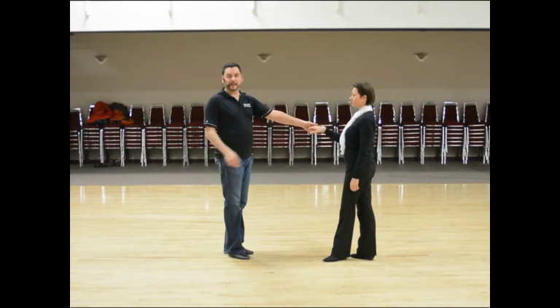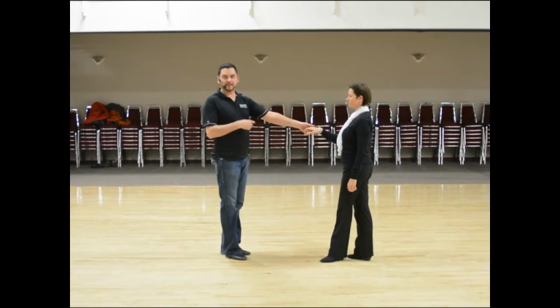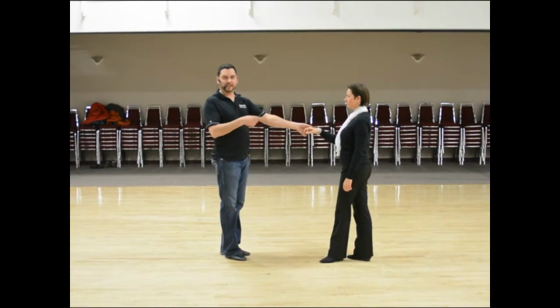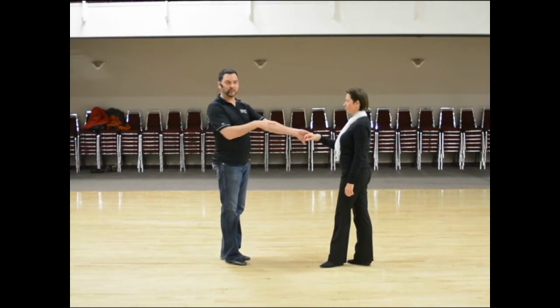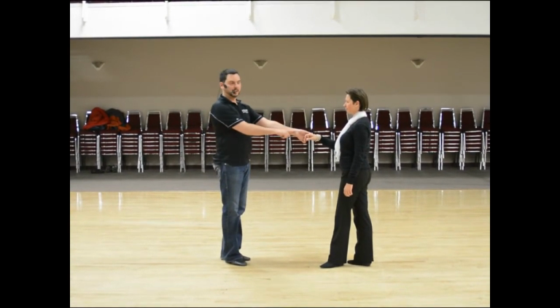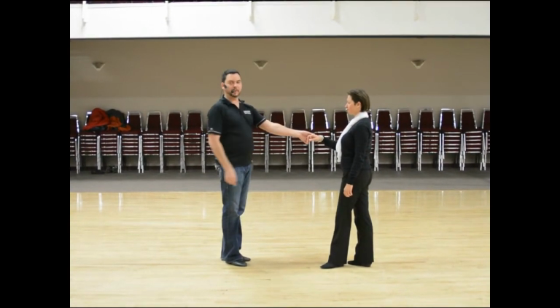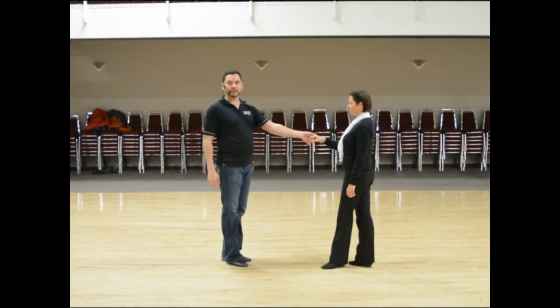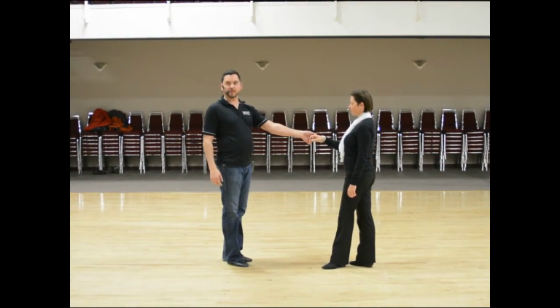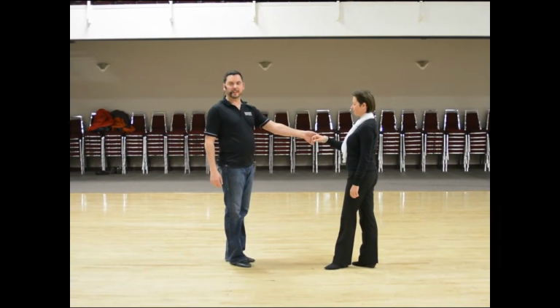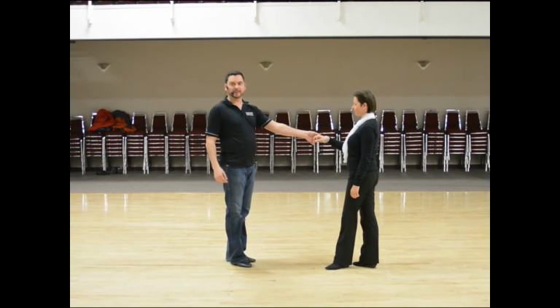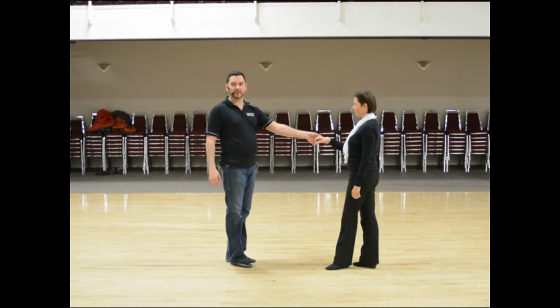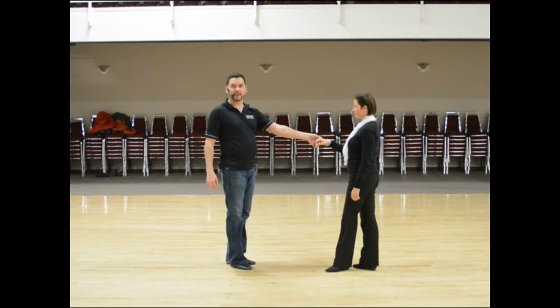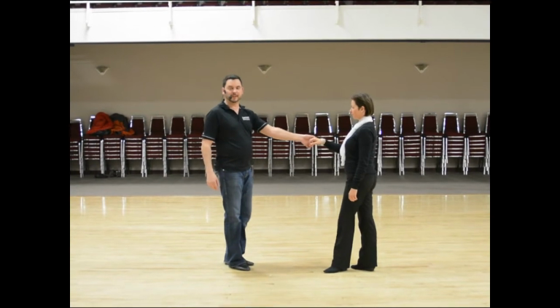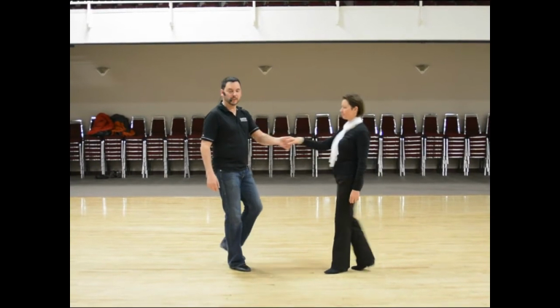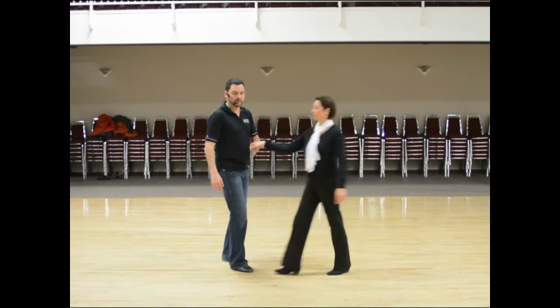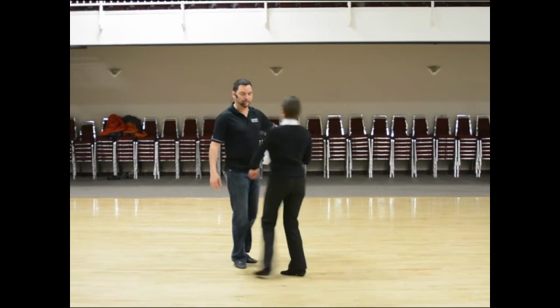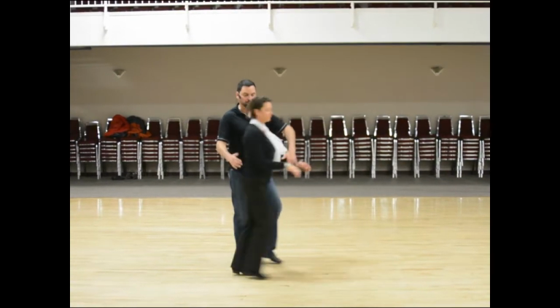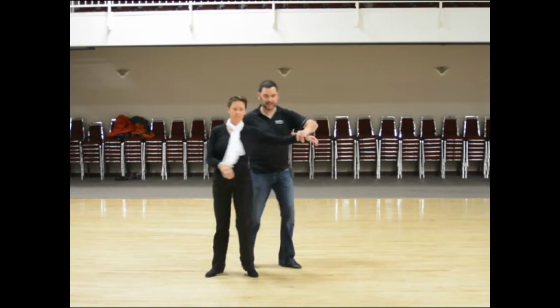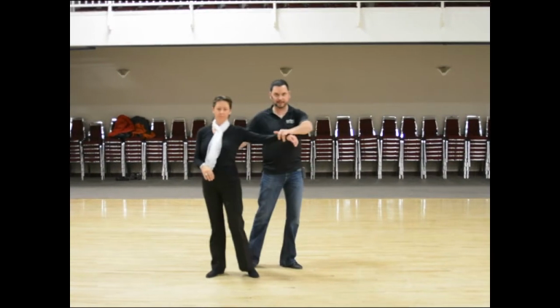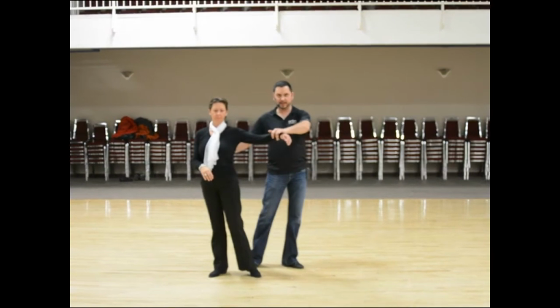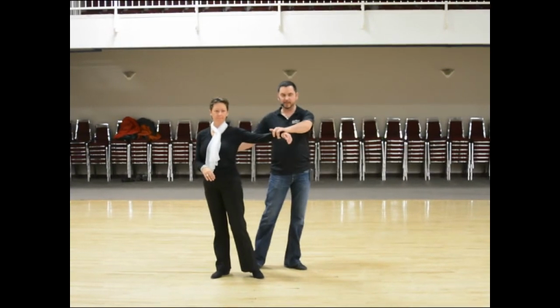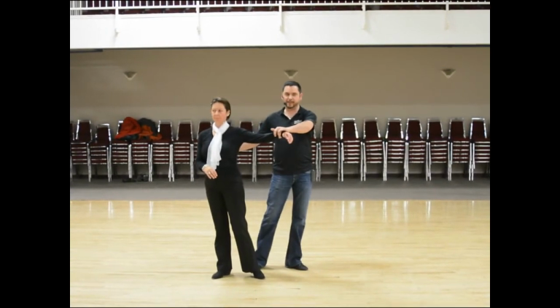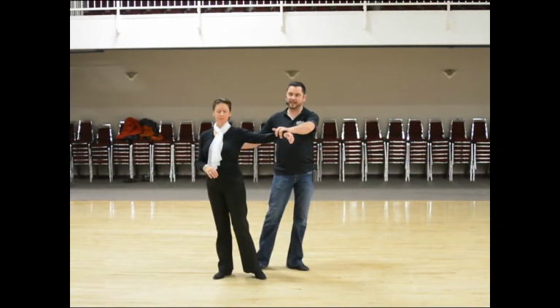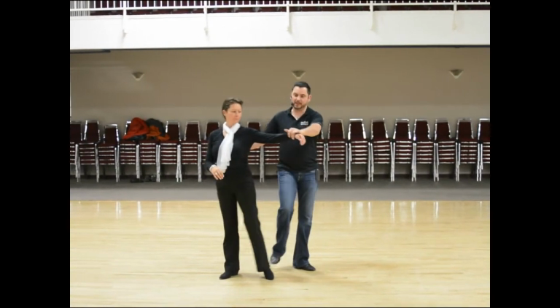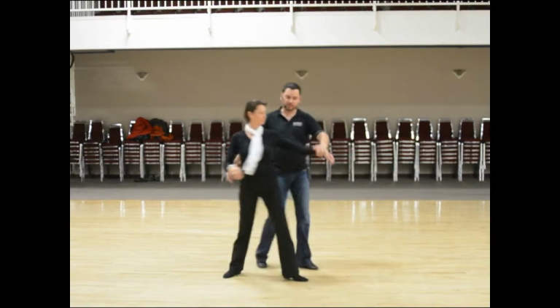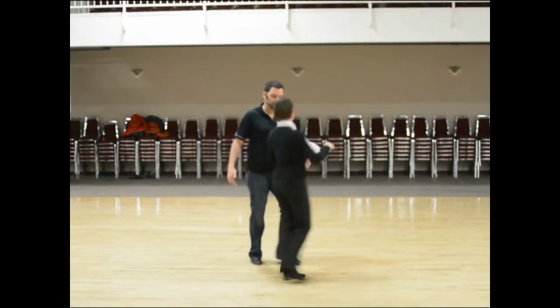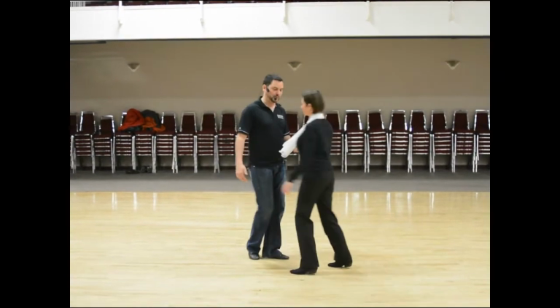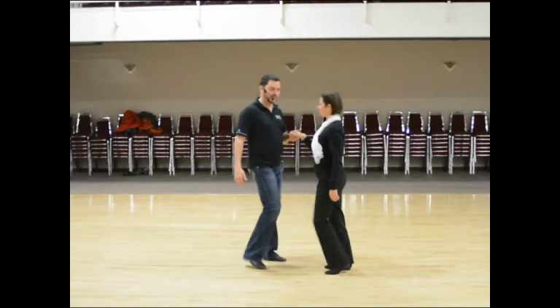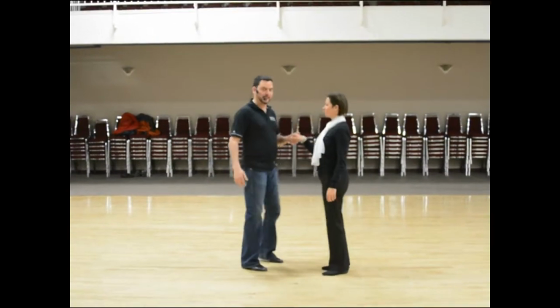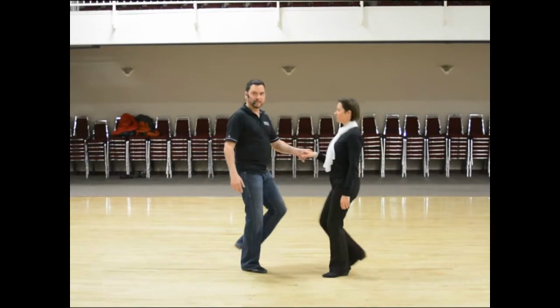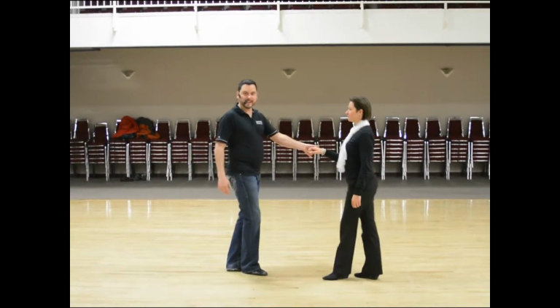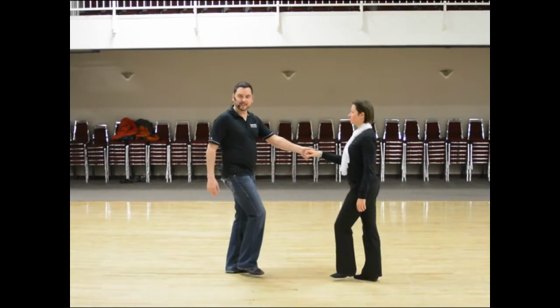I'm going to give the lady a J-hook. Right now I'm holding on to her right hand. I will be switching to her left hand as I go triple step. Bring her back out, triple step, back step.